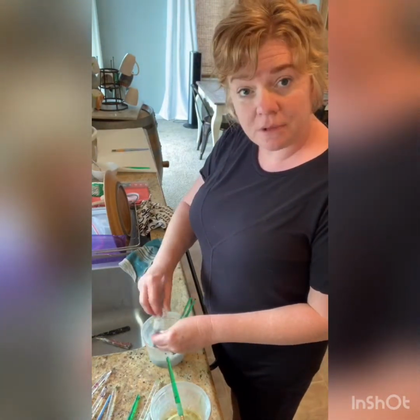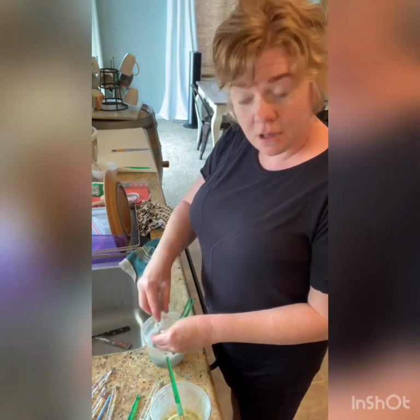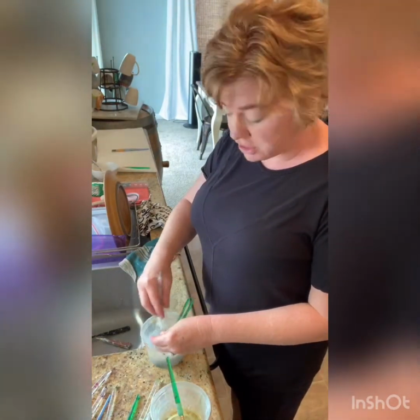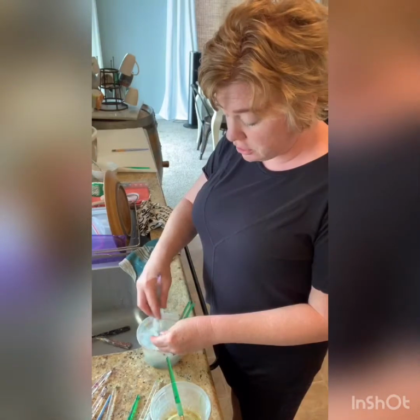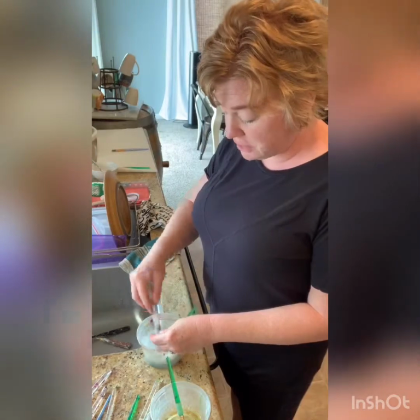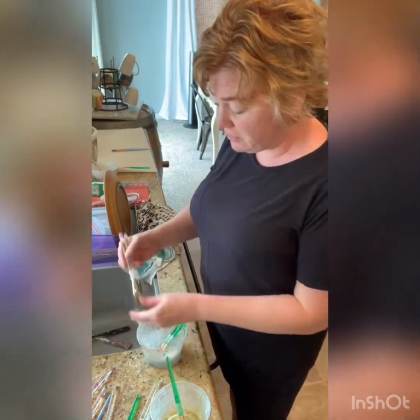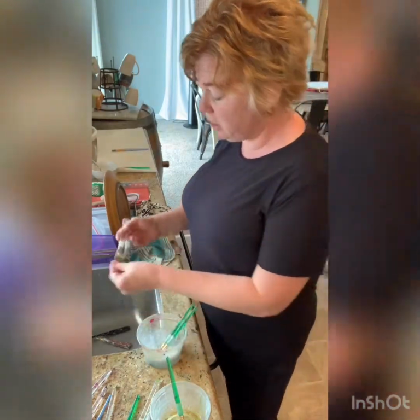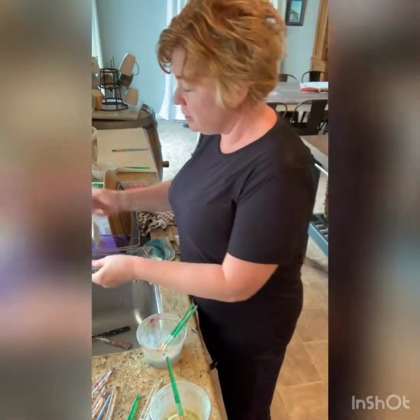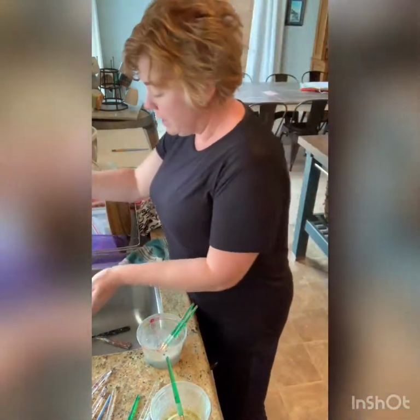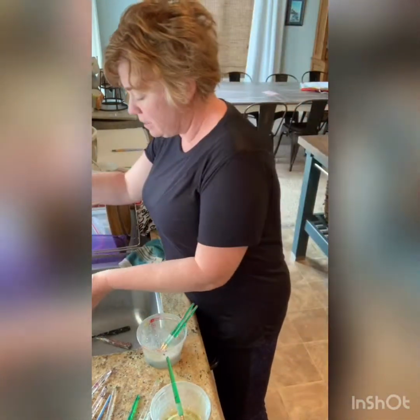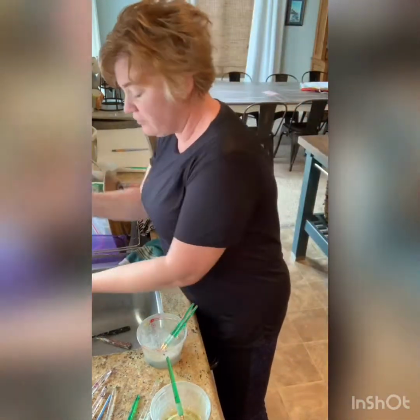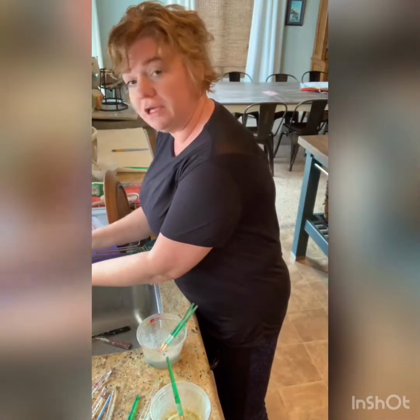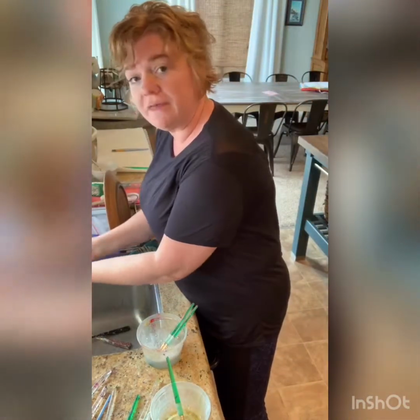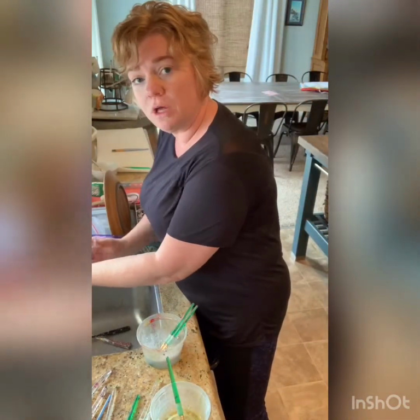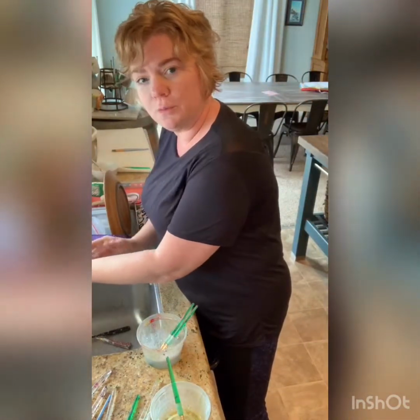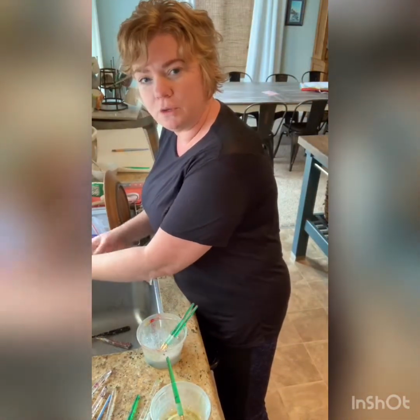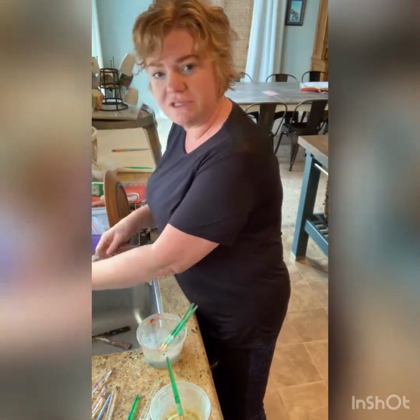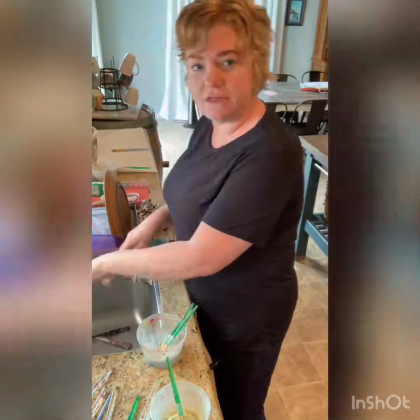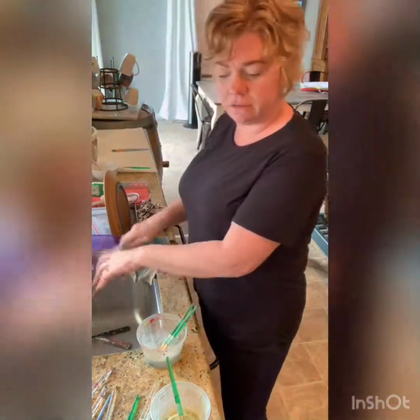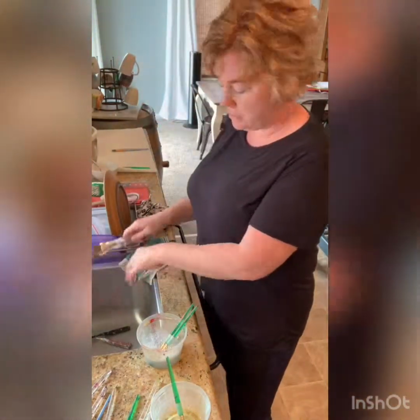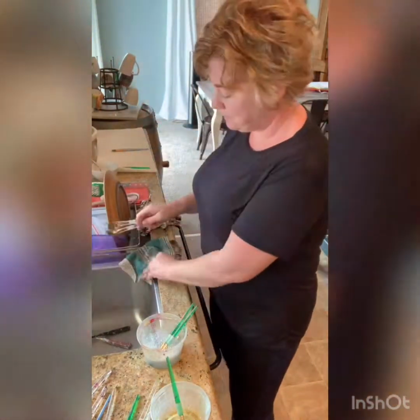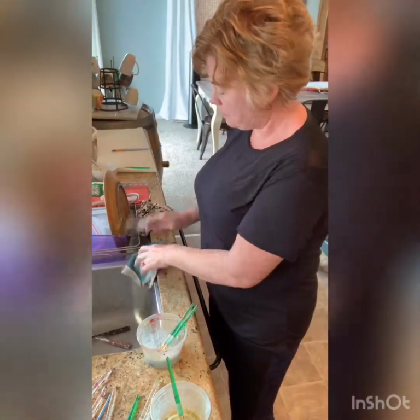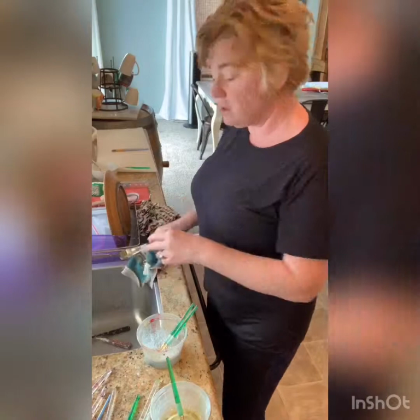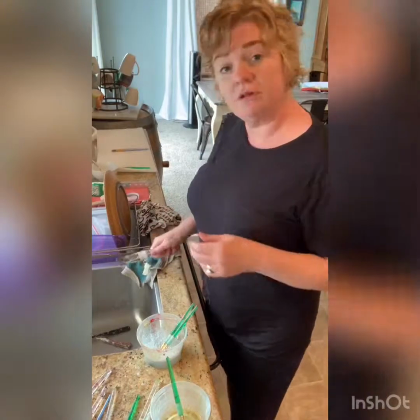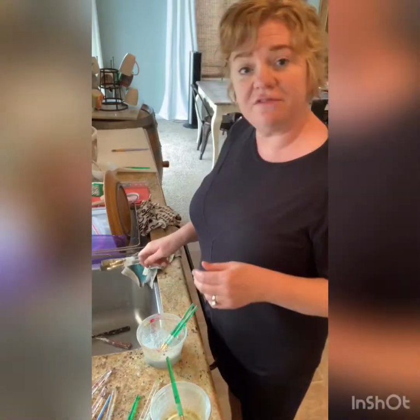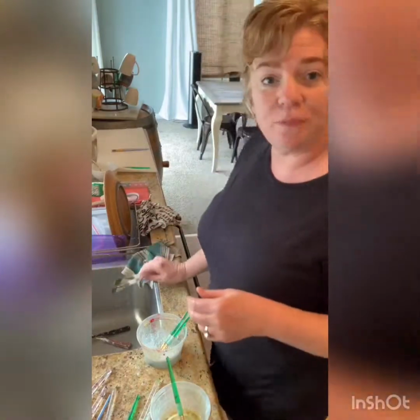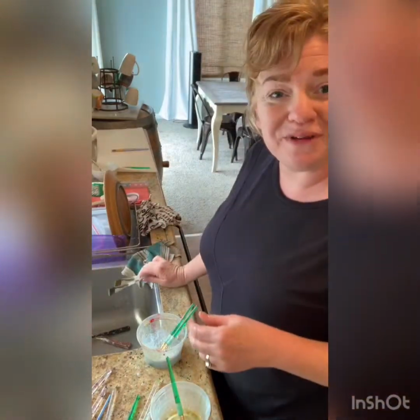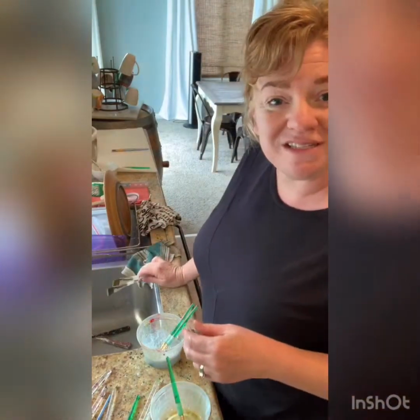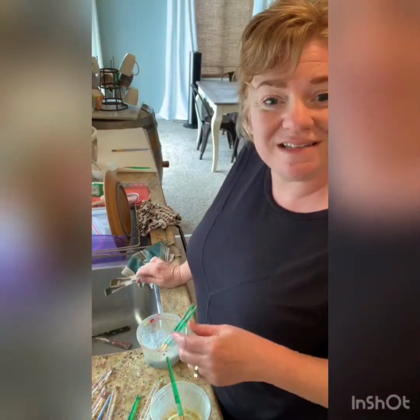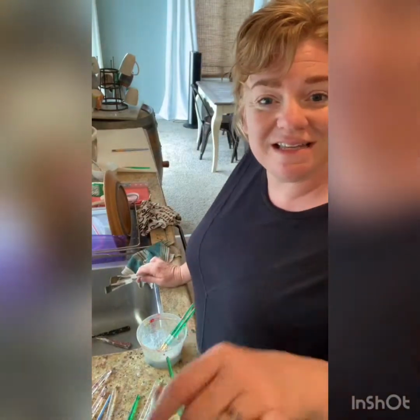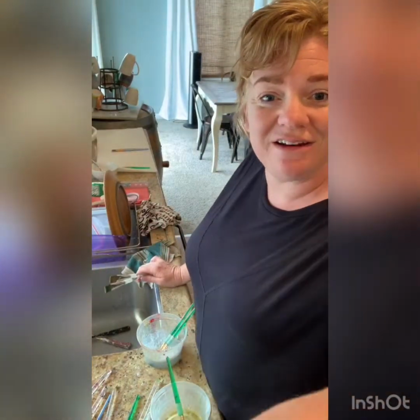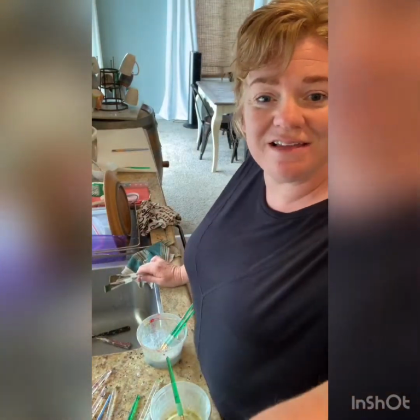Just a little tip from me. Hopefully that will help you extend the life of your paintbrushes. See you later, guys.